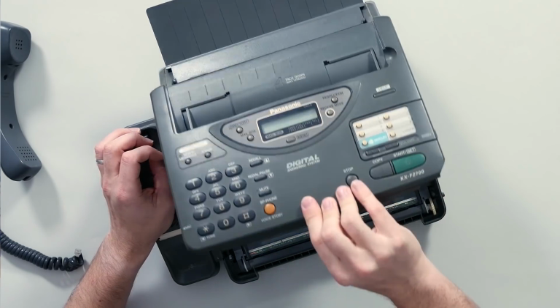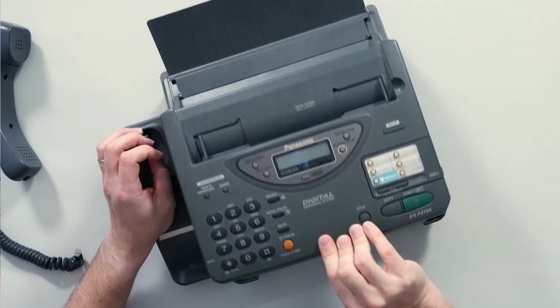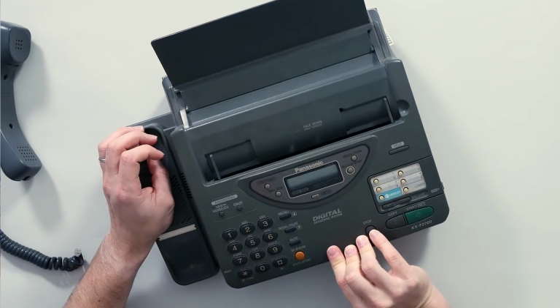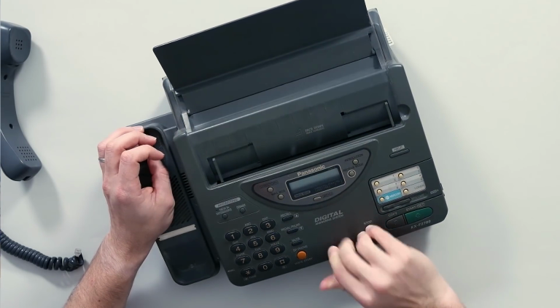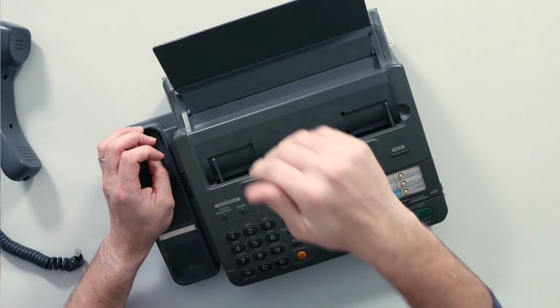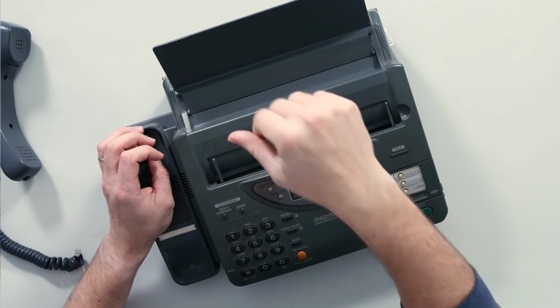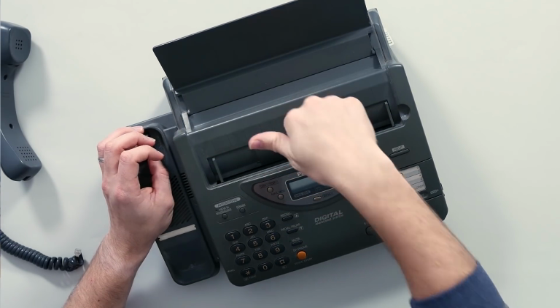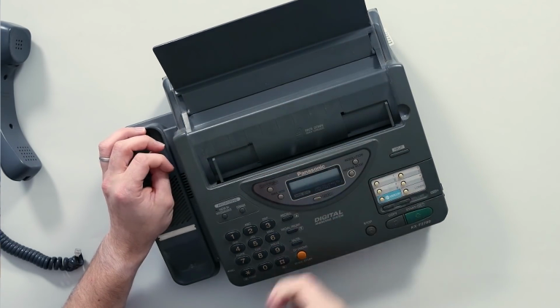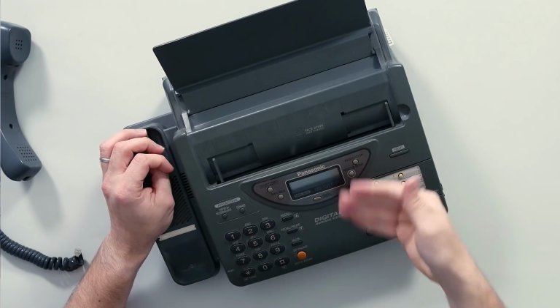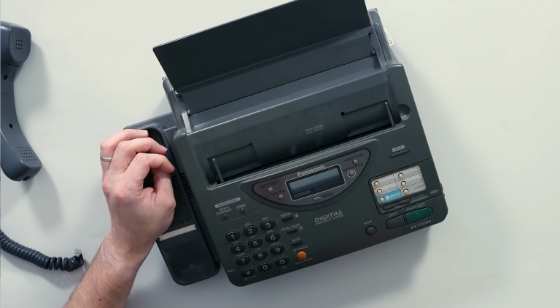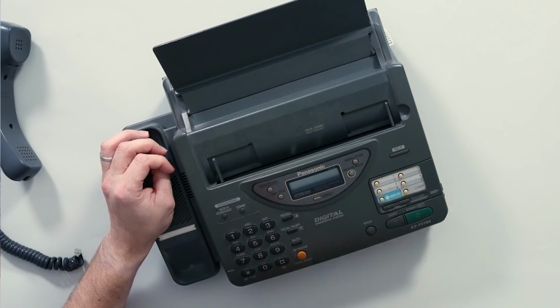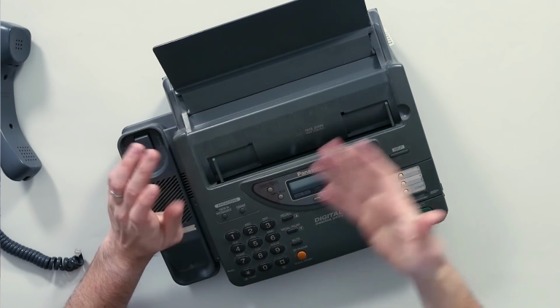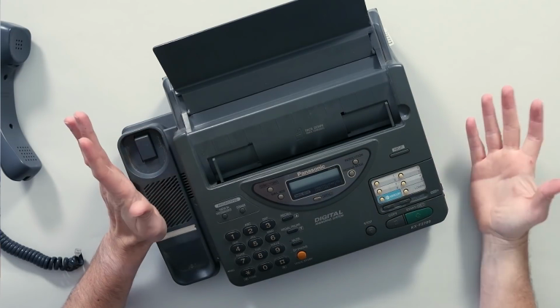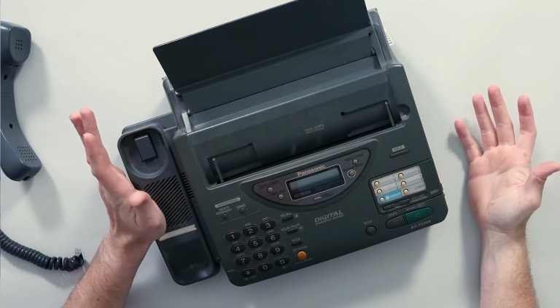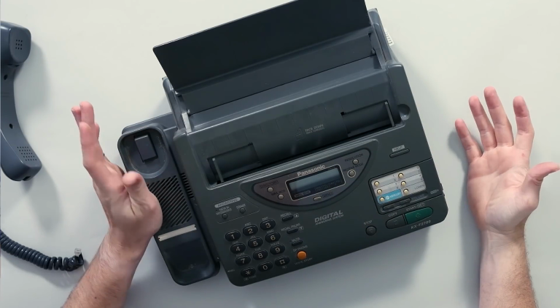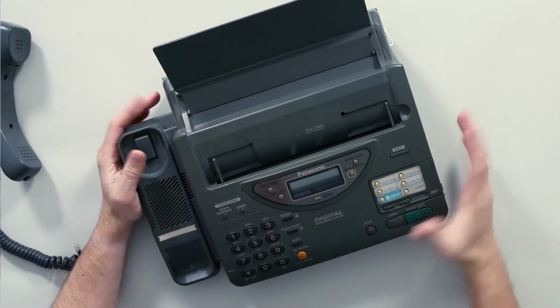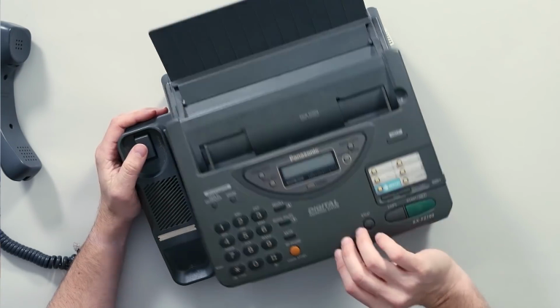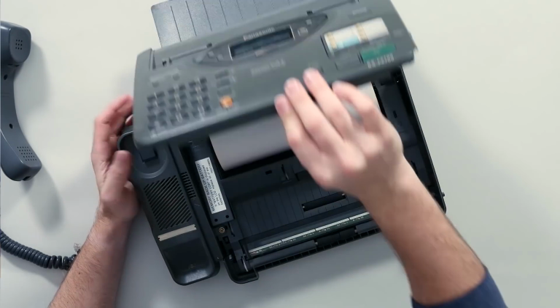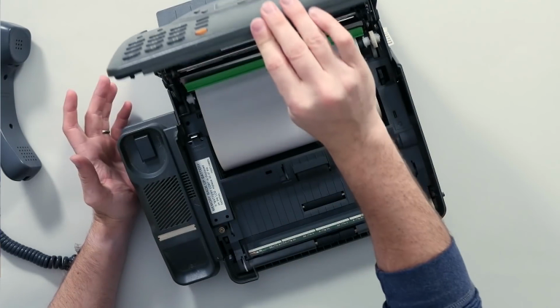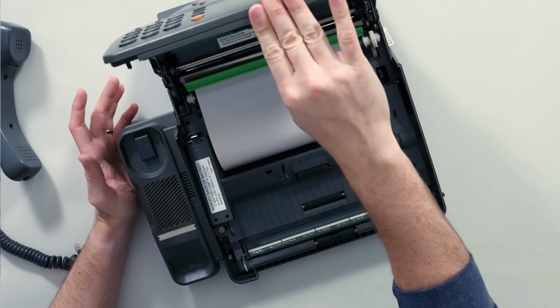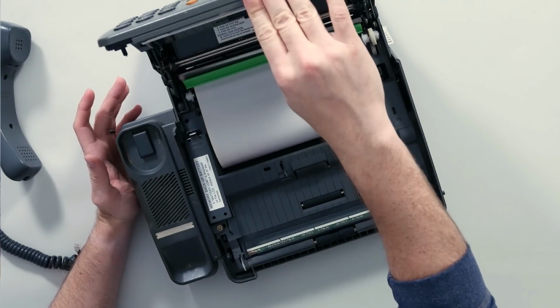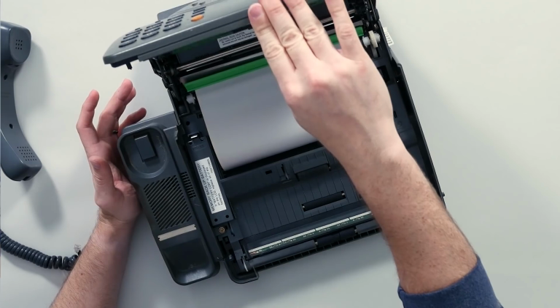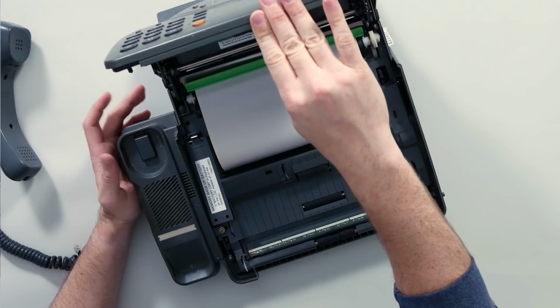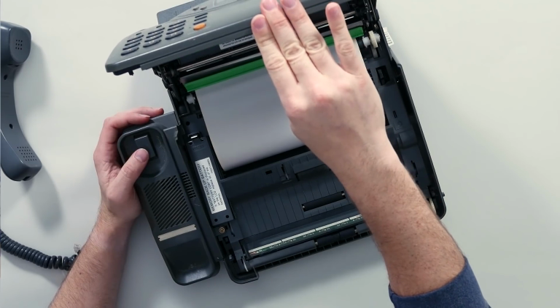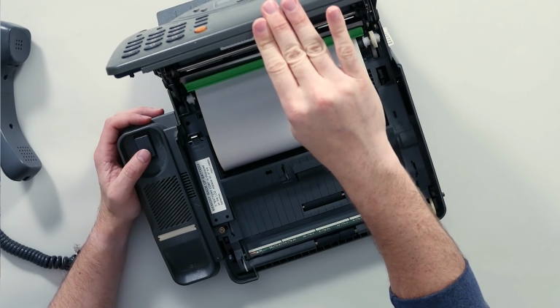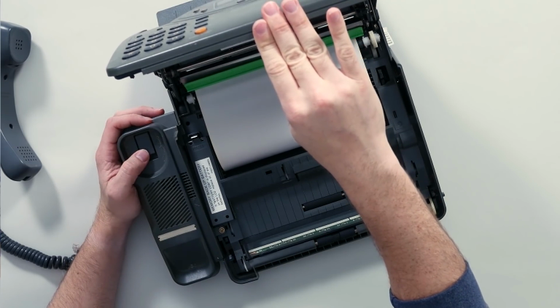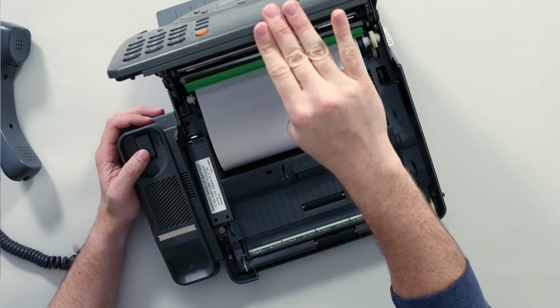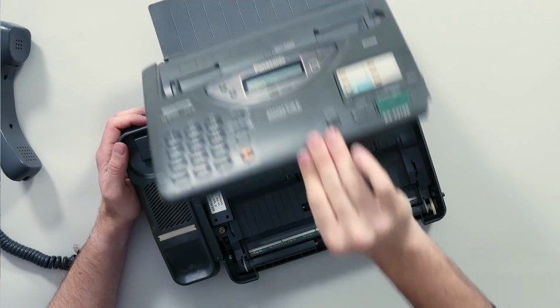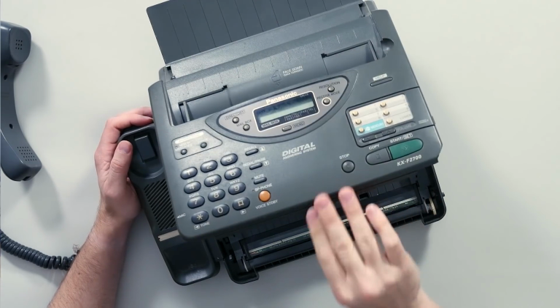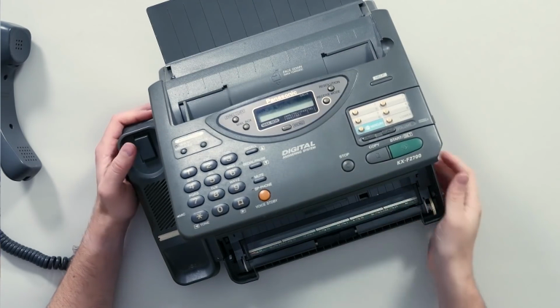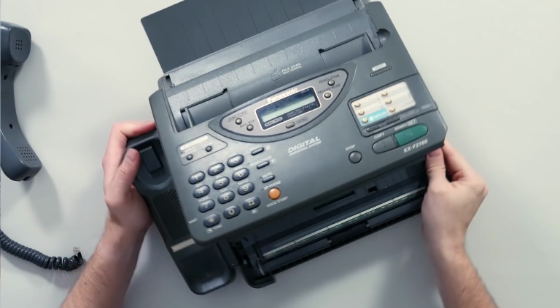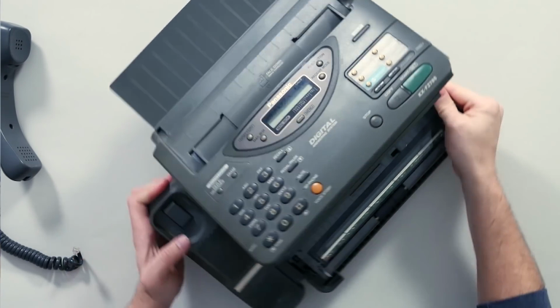The idea is you put your document face down, it scans it through and transmits it to the other end — with varying degrees of success, like dial-up modem if somebody picked up the phone while you were trying to send a fax.